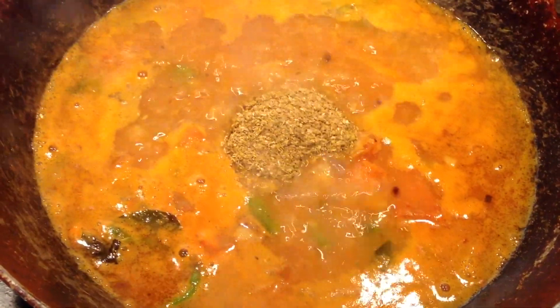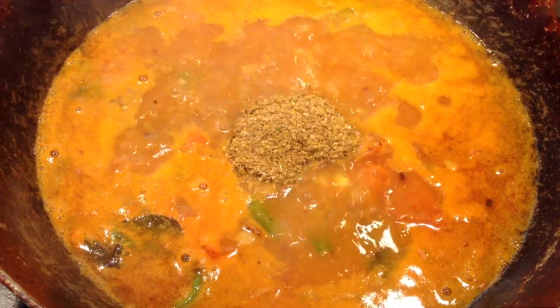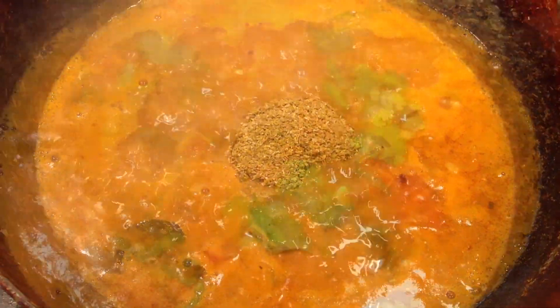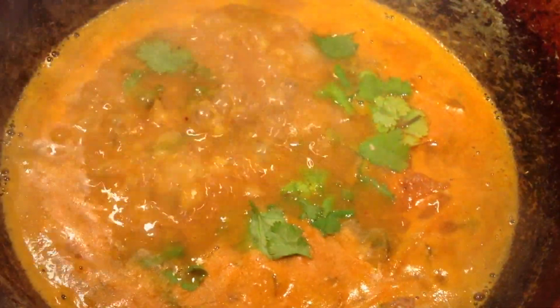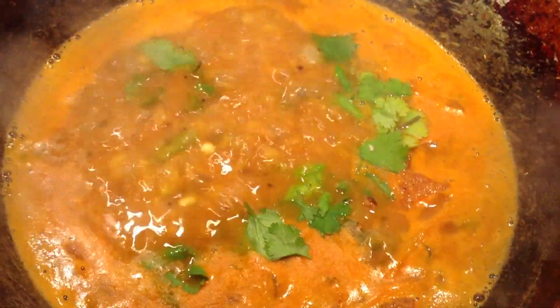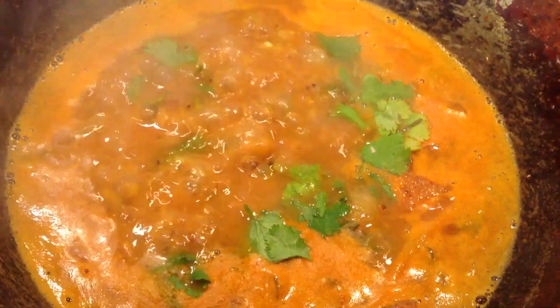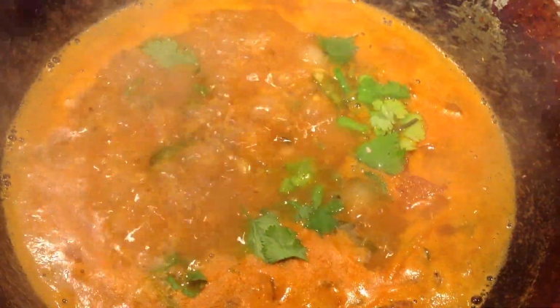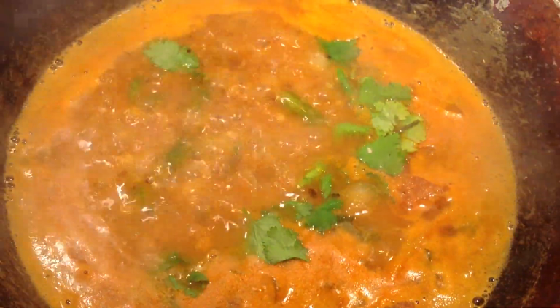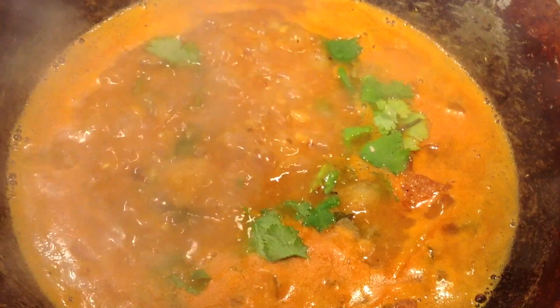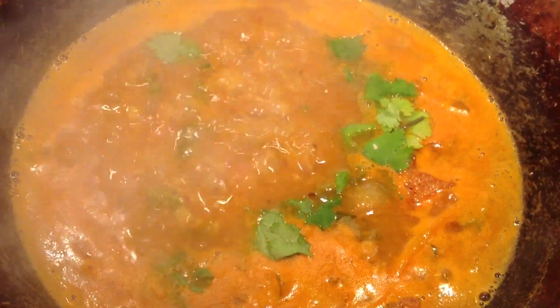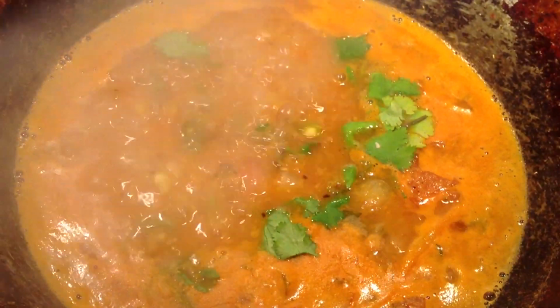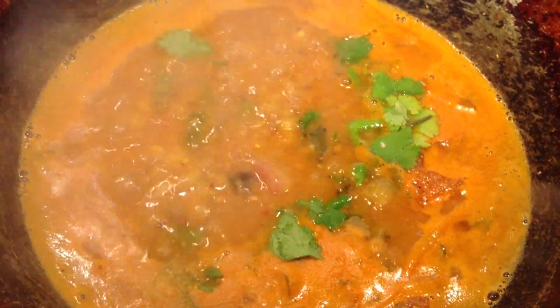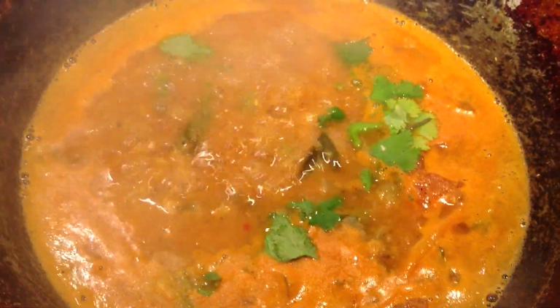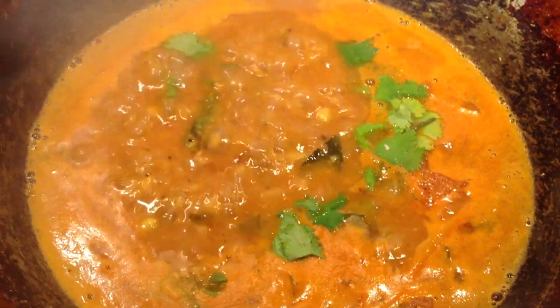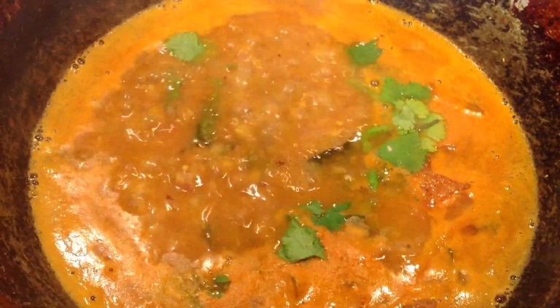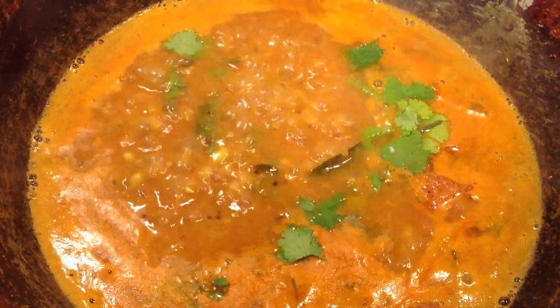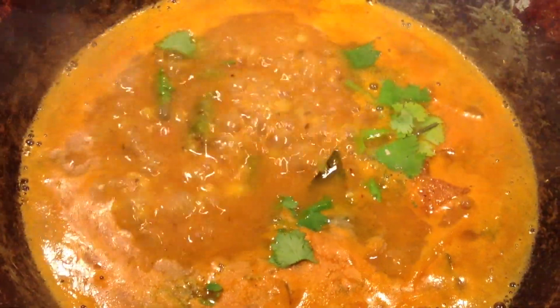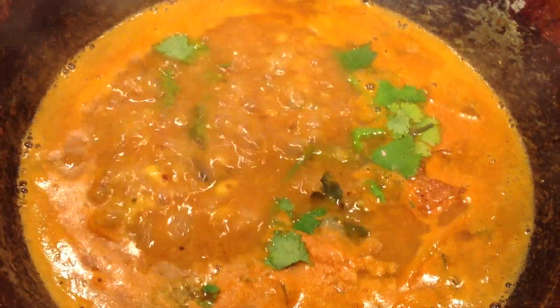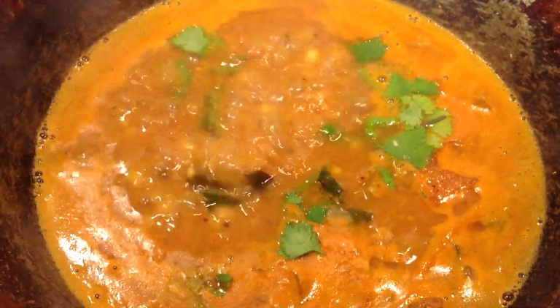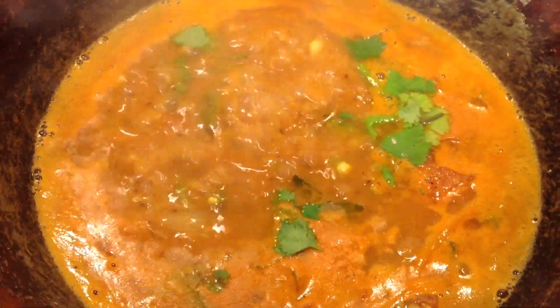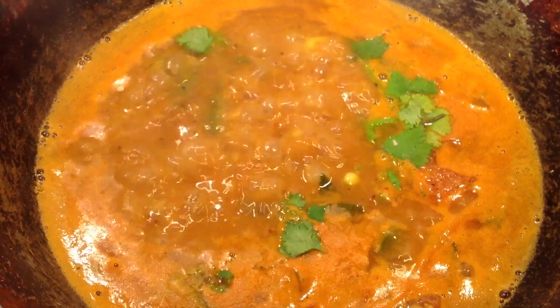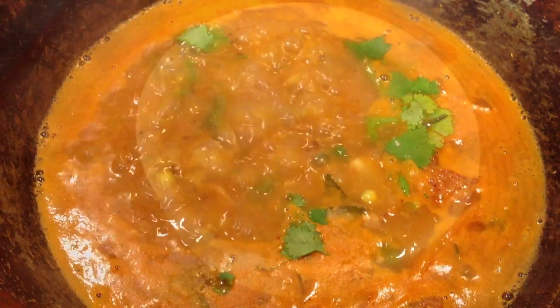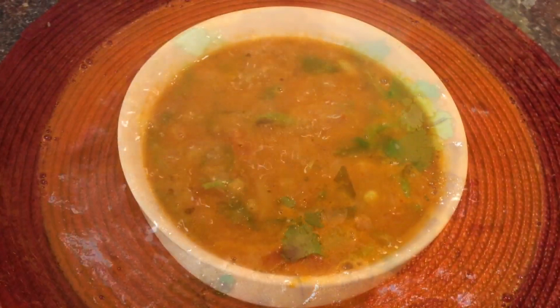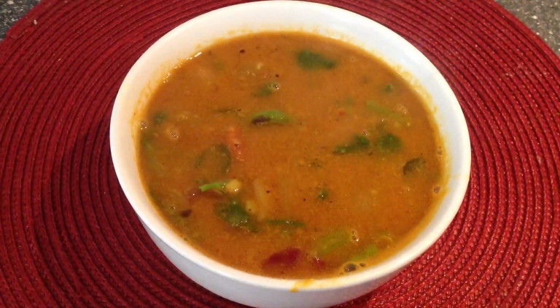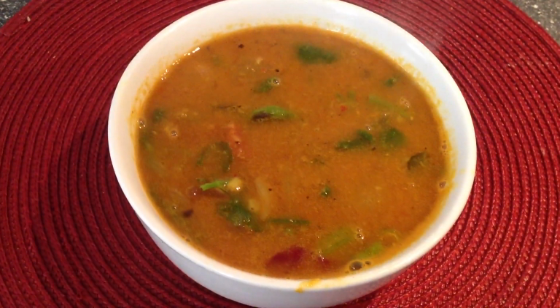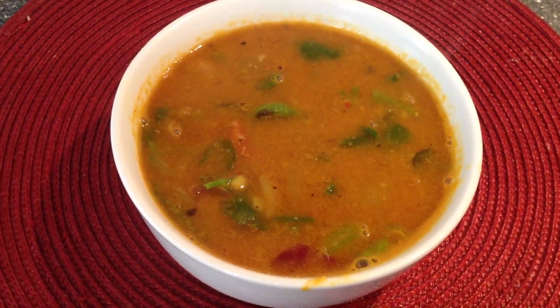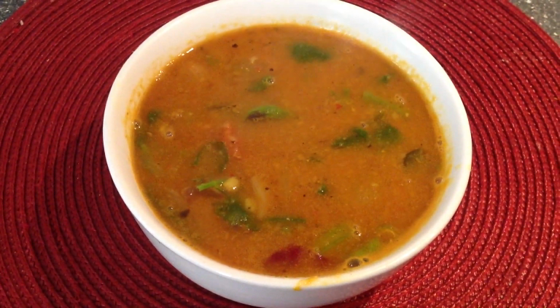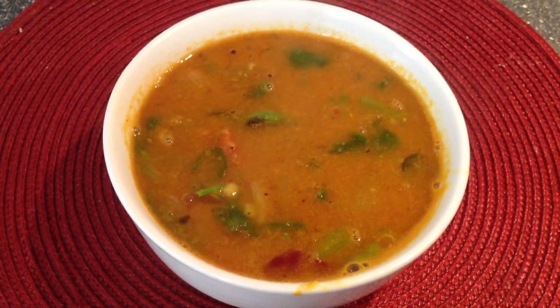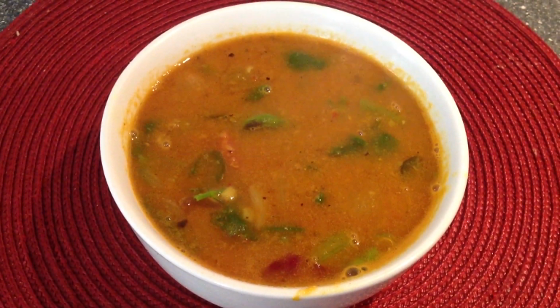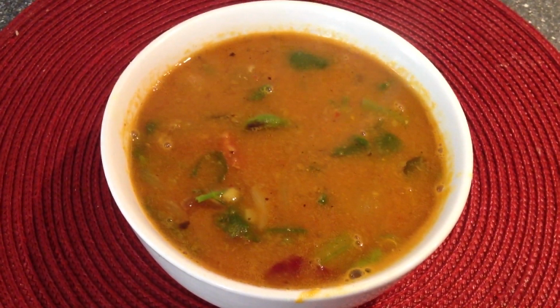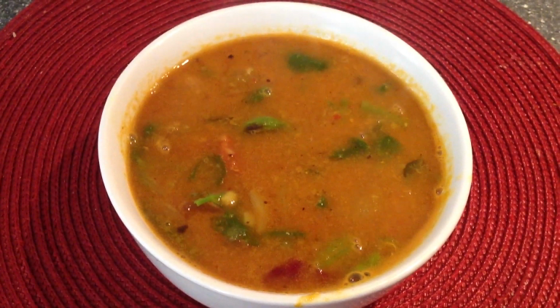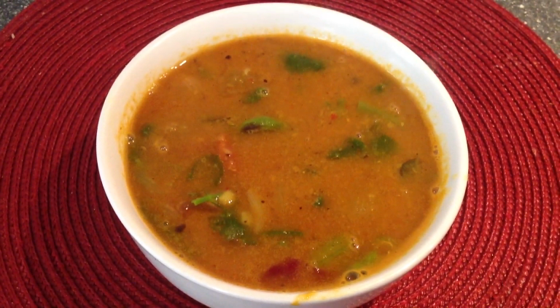The dish is ready. Garnish with coriander leaves. The broad bean sambar is ready to serve with hot rice, idli, or dosa. Thank you very much for watching.